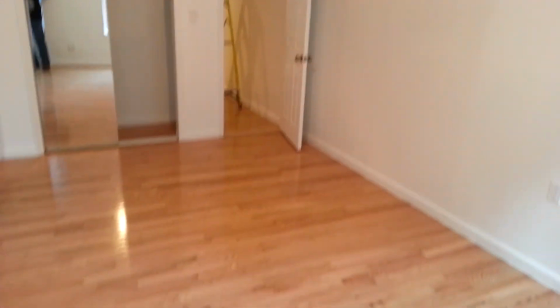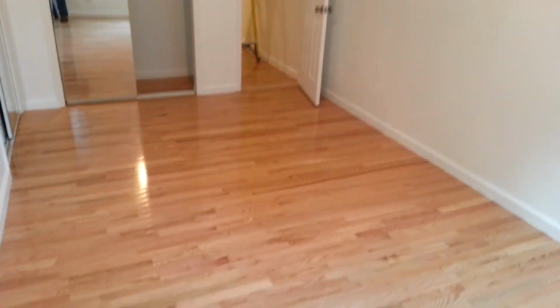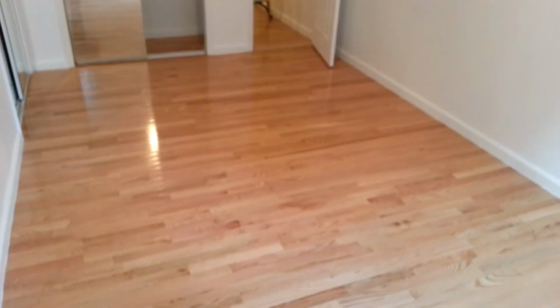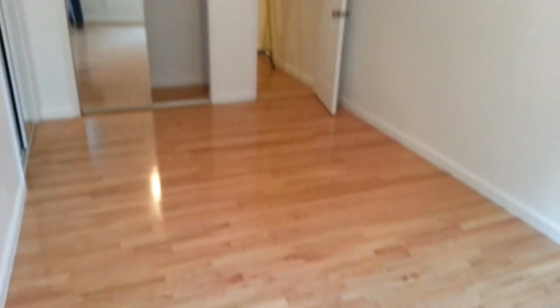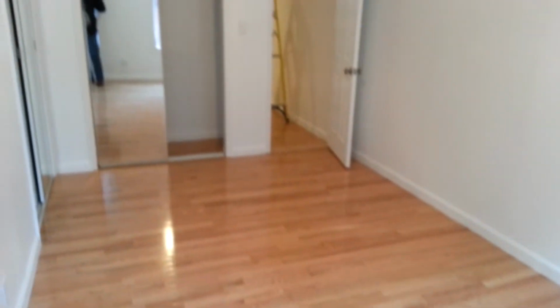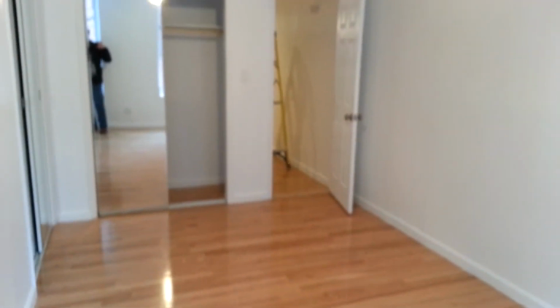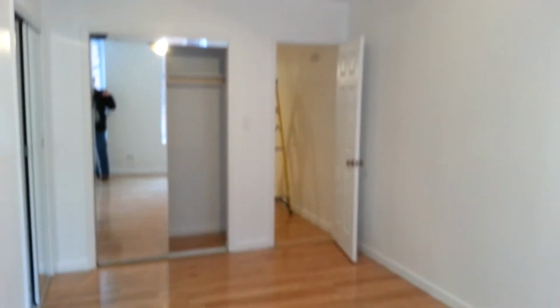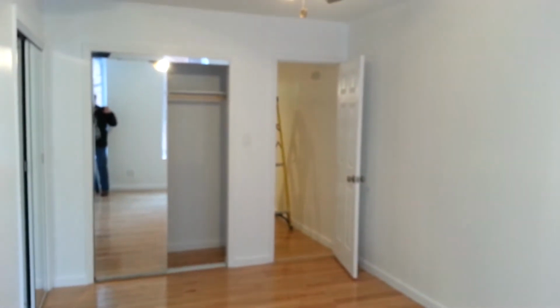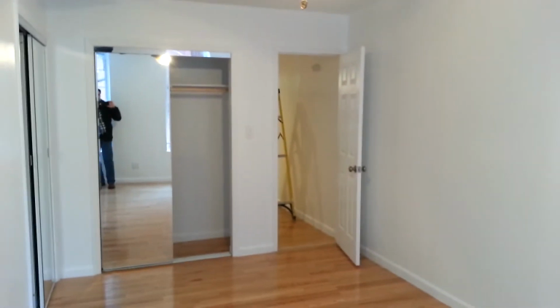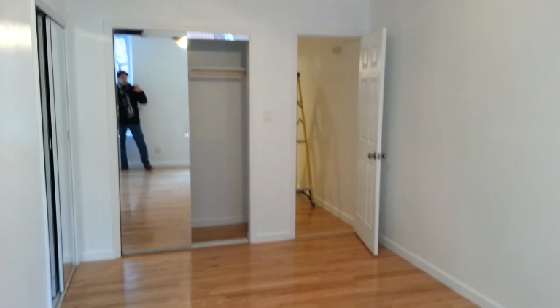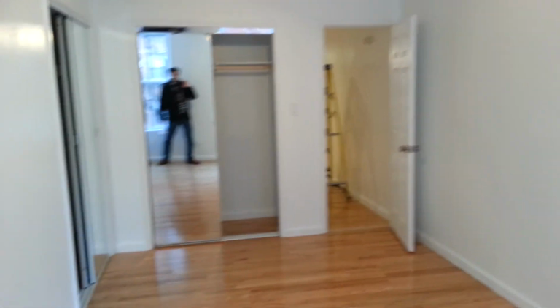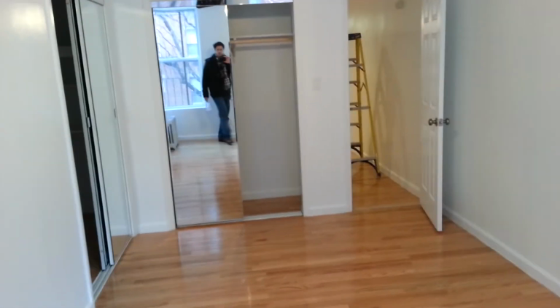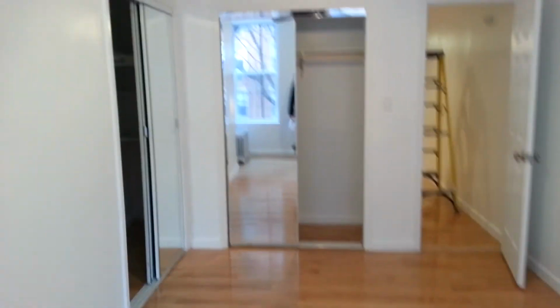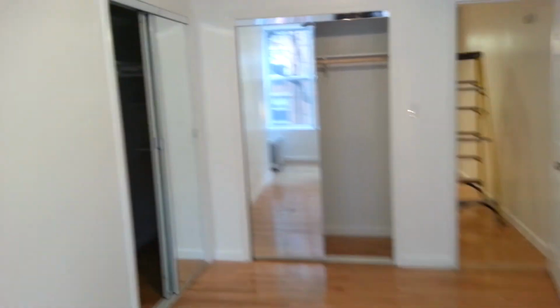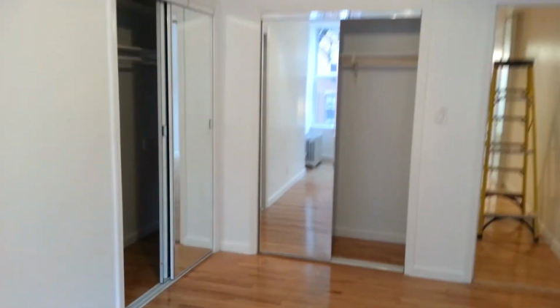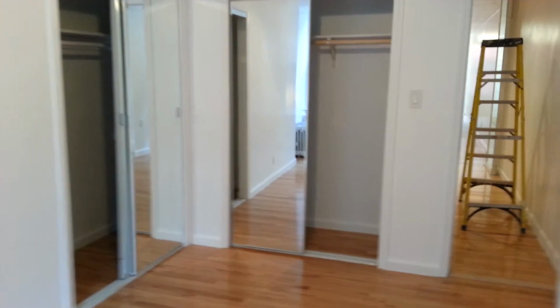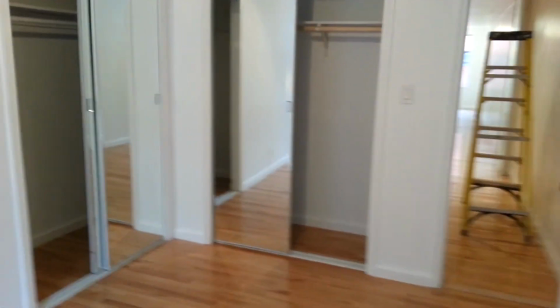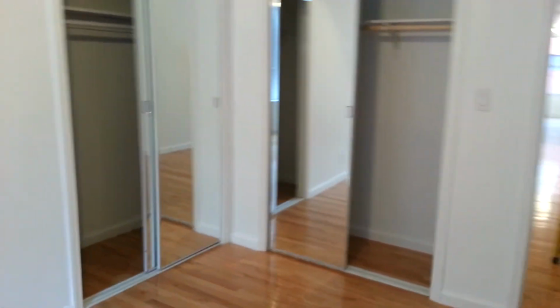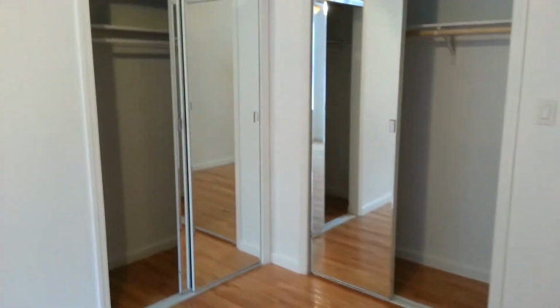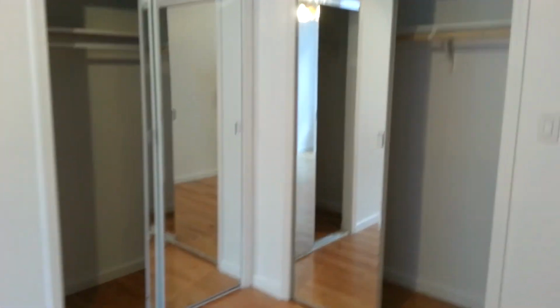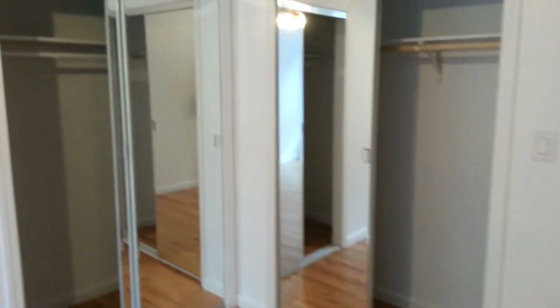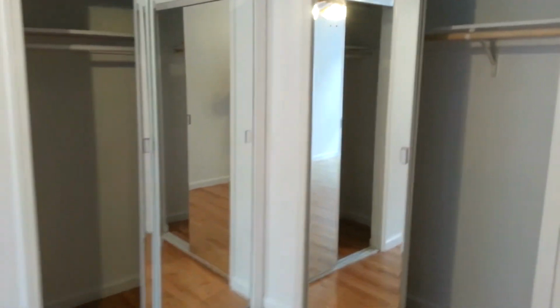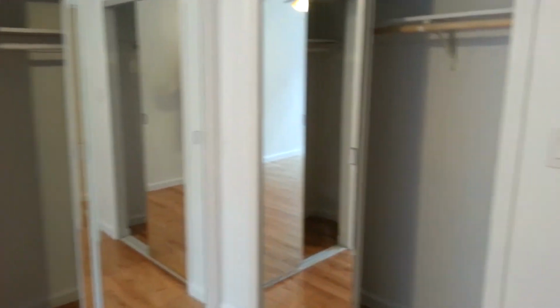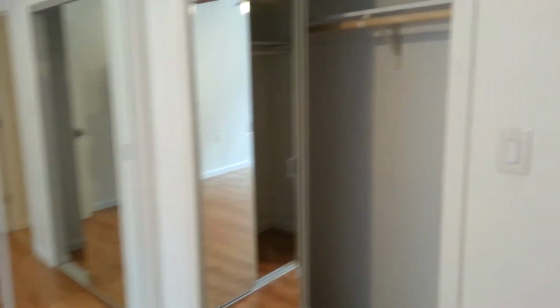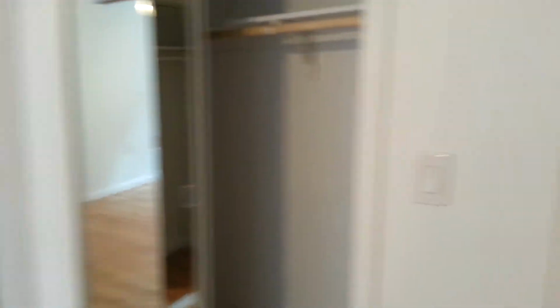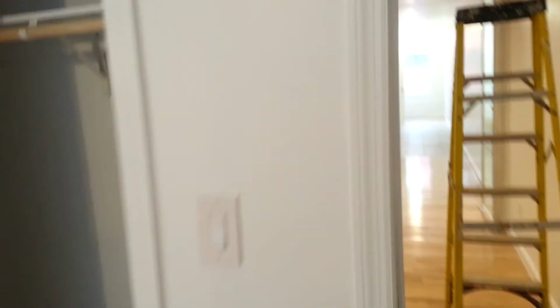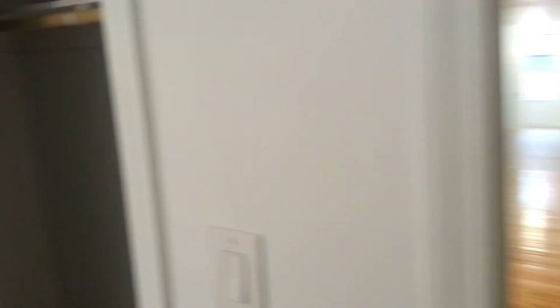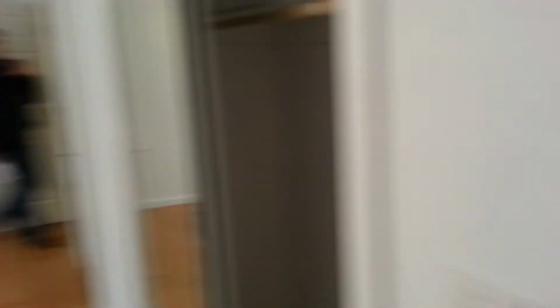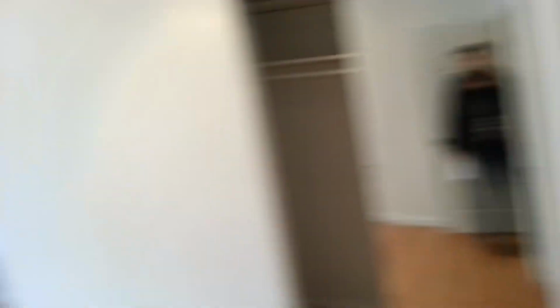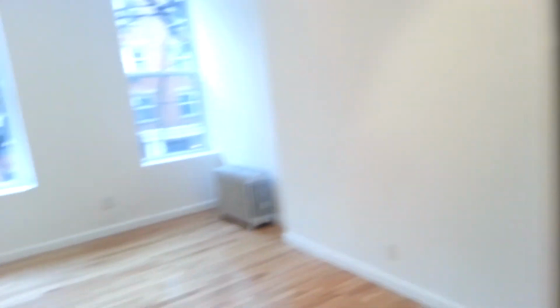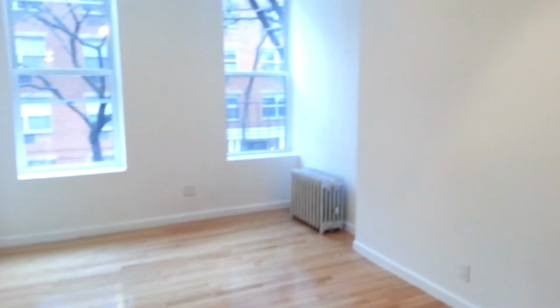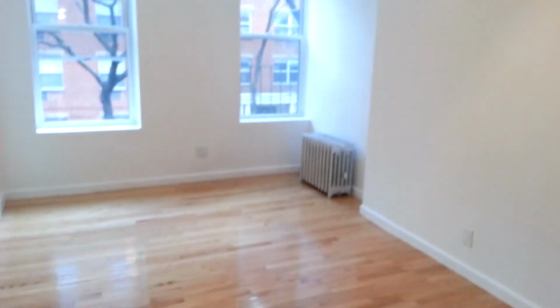Again, all this can be yours for just $2,850. To see this apartment and others in your price range, call Michael Chadwick at Bond New York: 585-415-6170. My email is mchadwick@bondnewyork.com. Thank you.